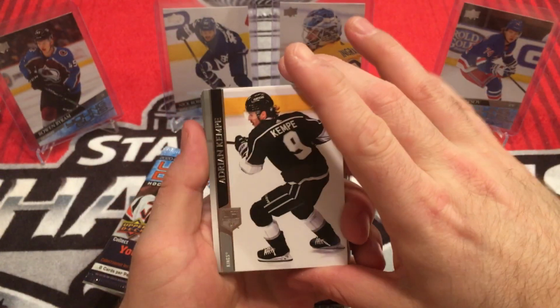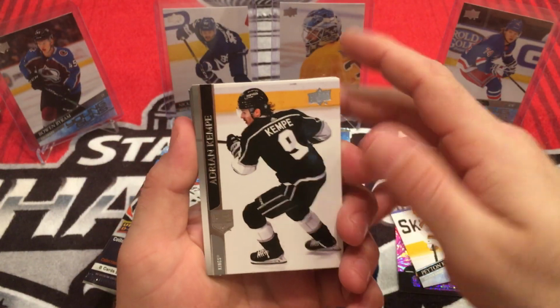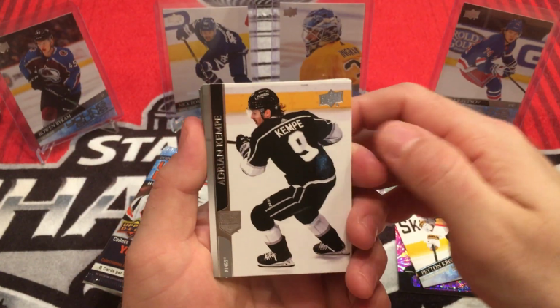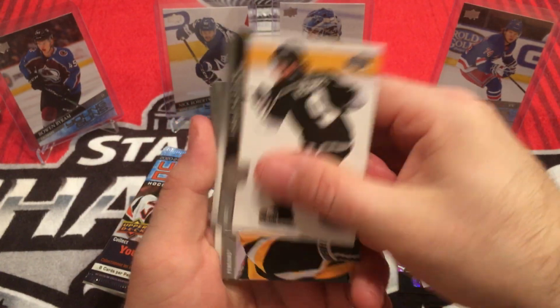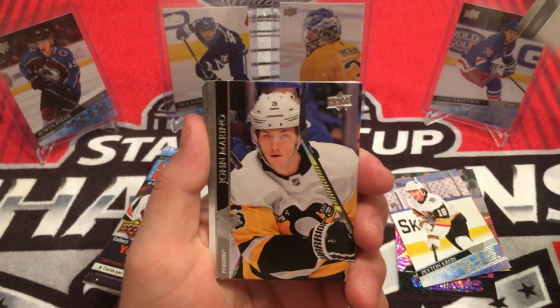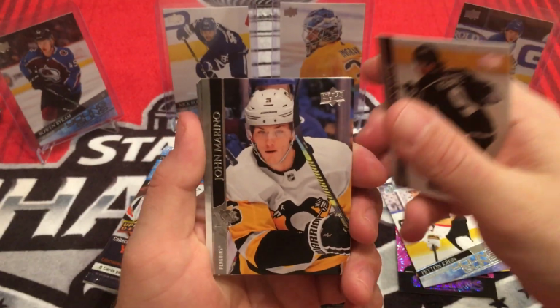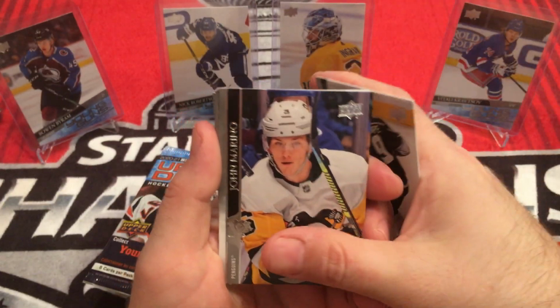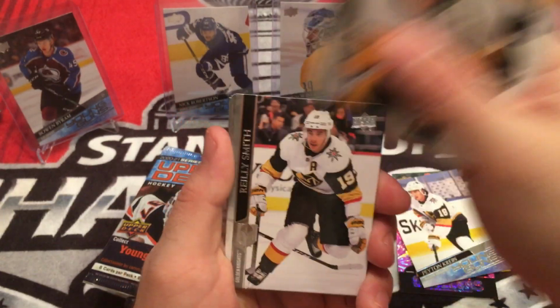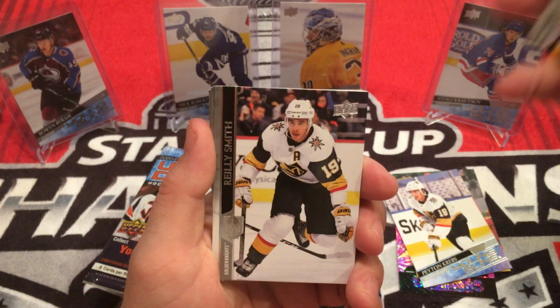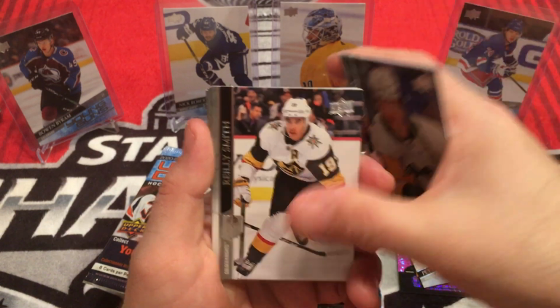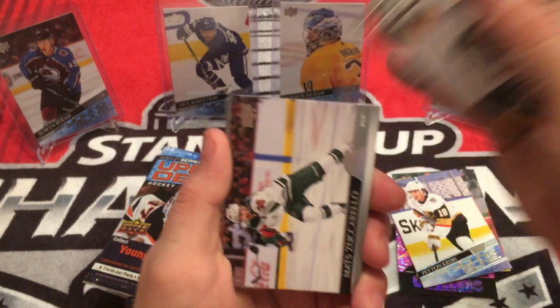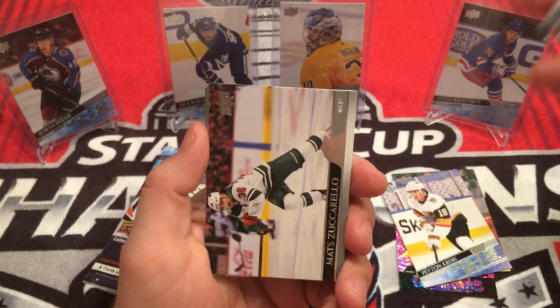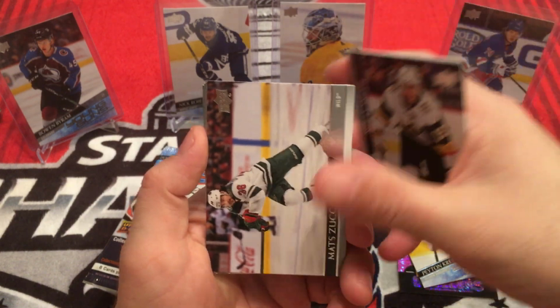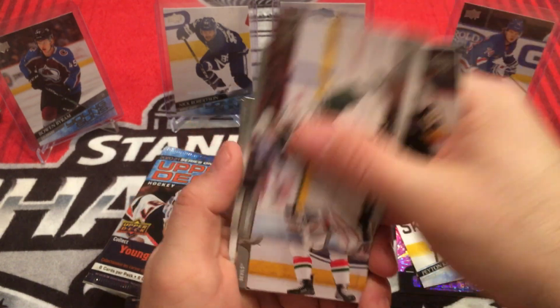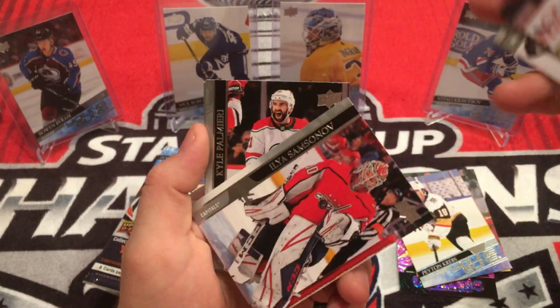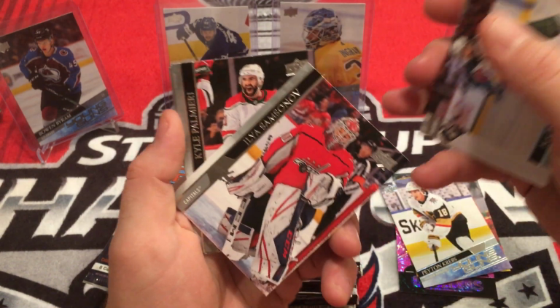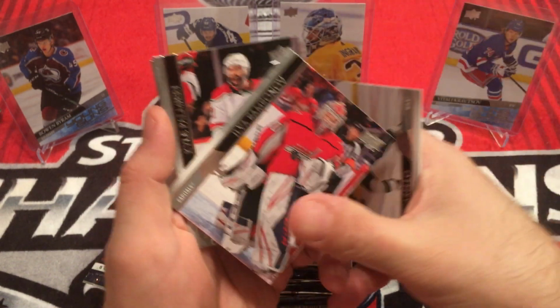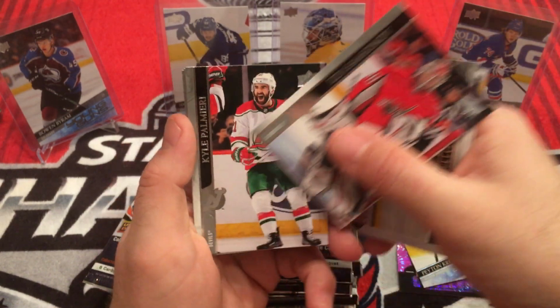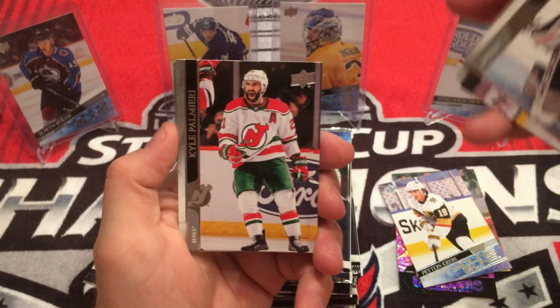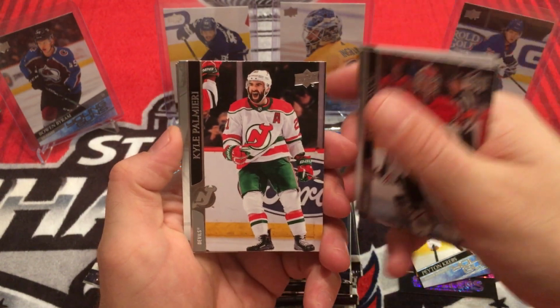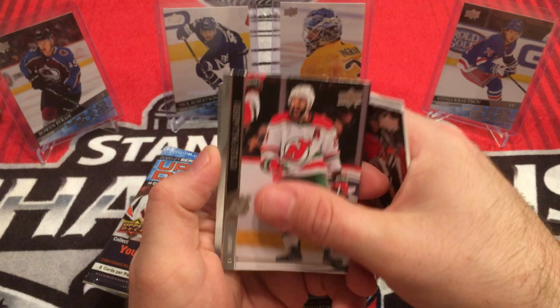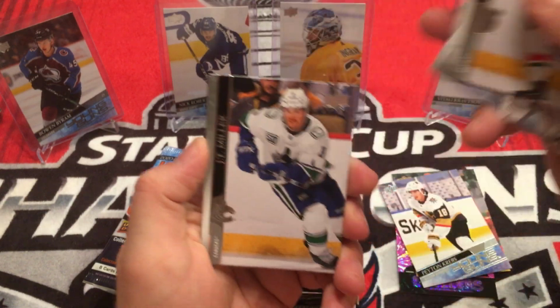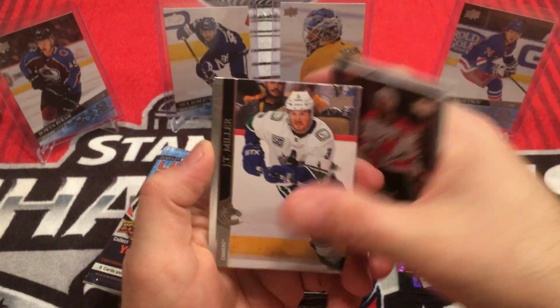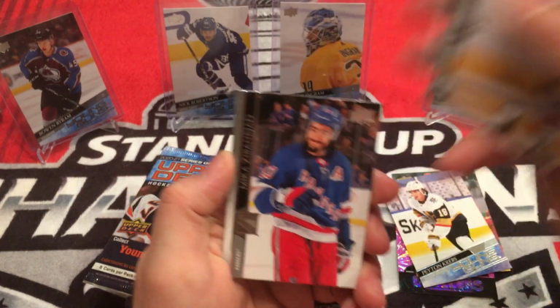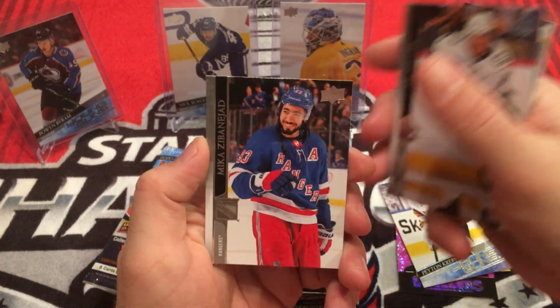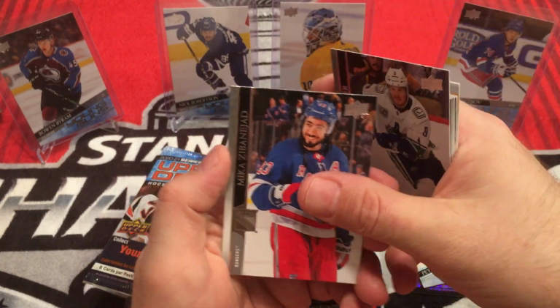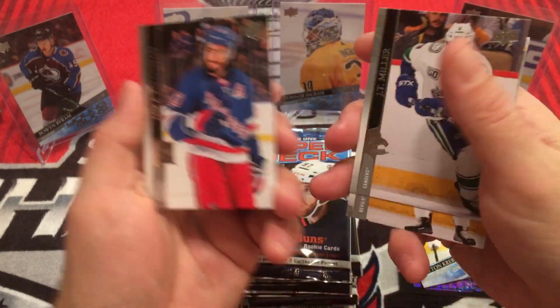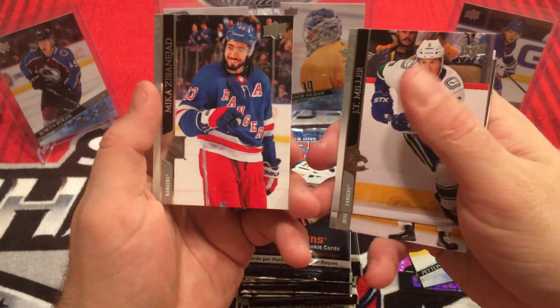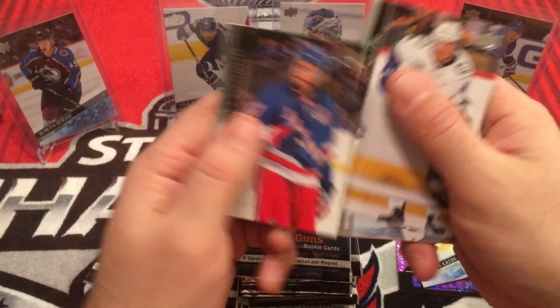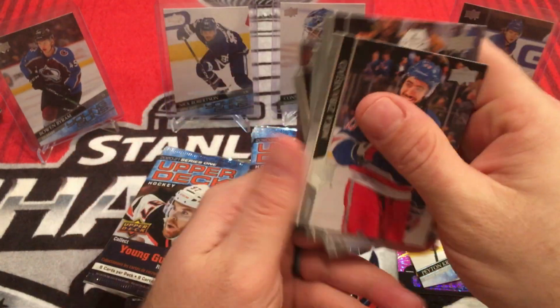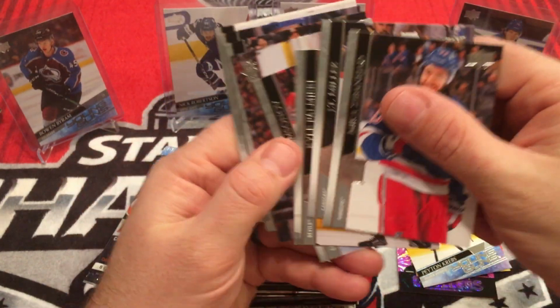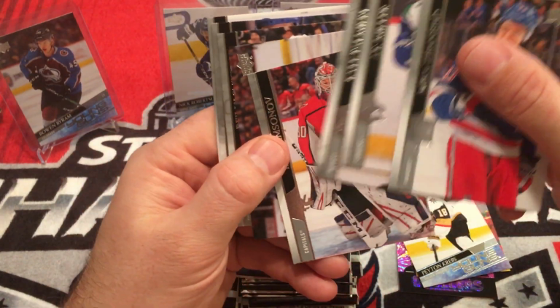Adrian Kempe, John Marino, Riley Smith, Matt Zuccarello, Ilya Samsonov, Kyle Primary, J.T. Miller, Mika Zibanejad. That is a base pack.